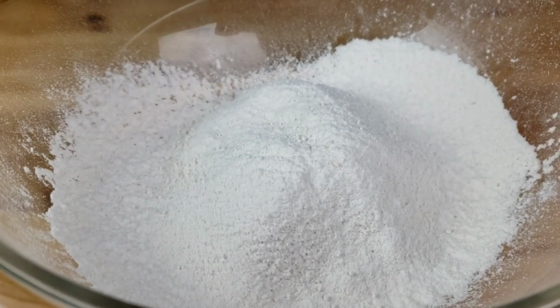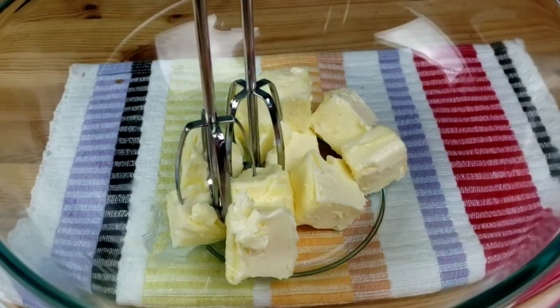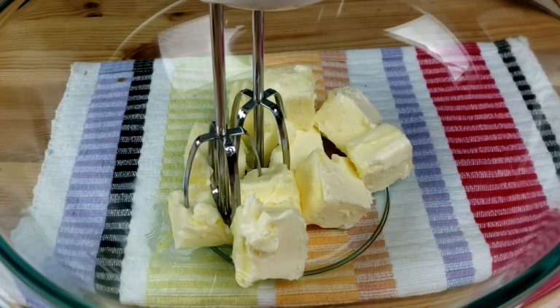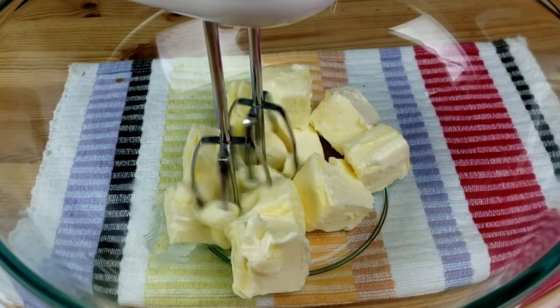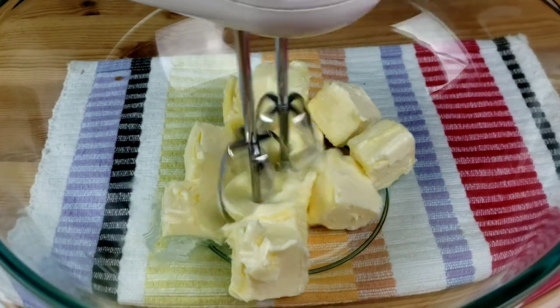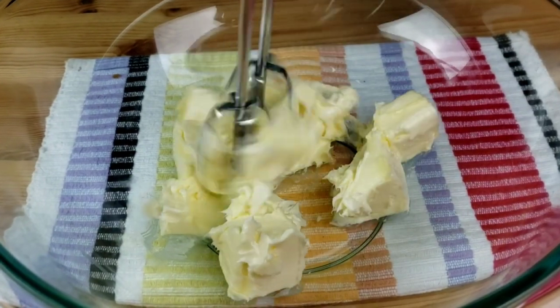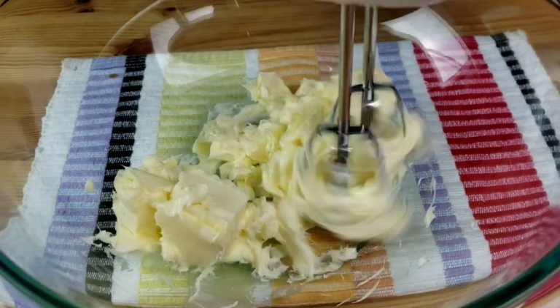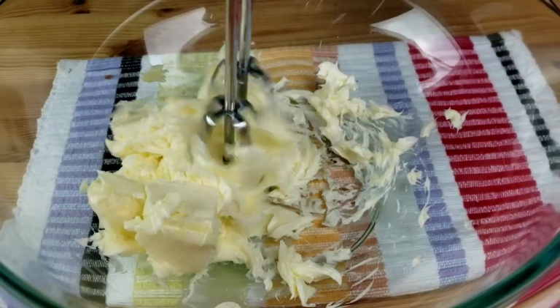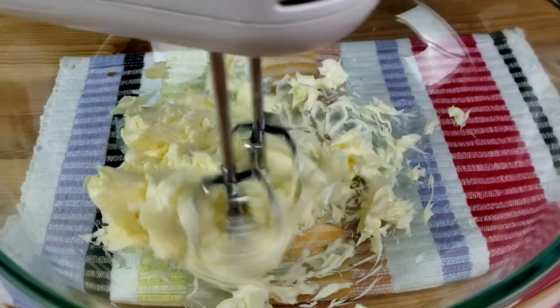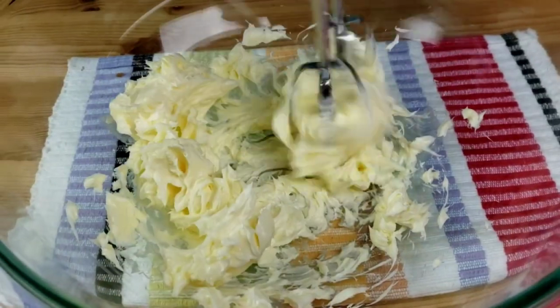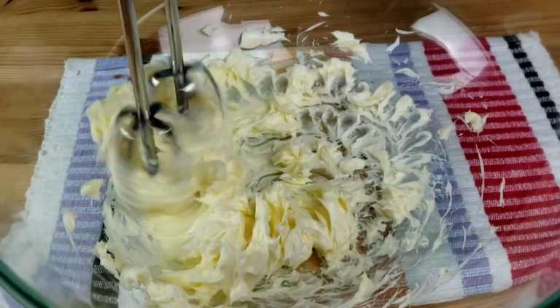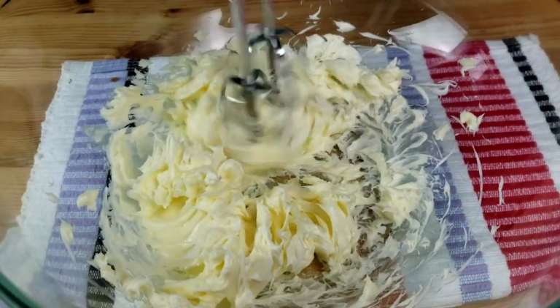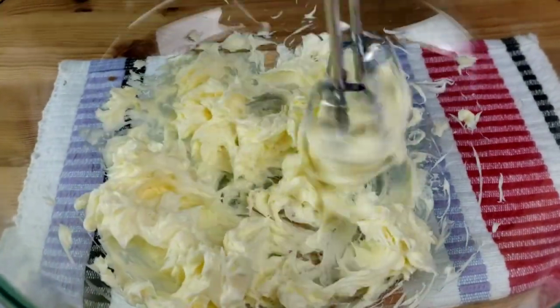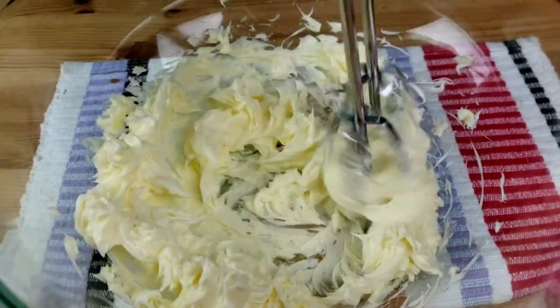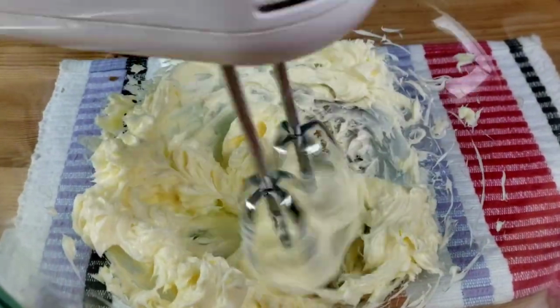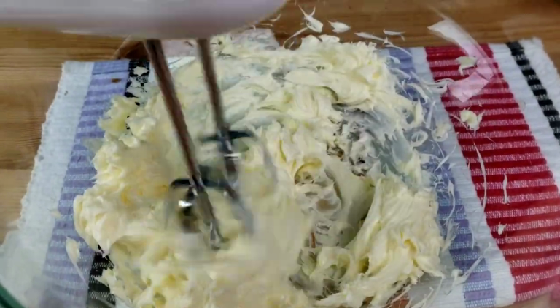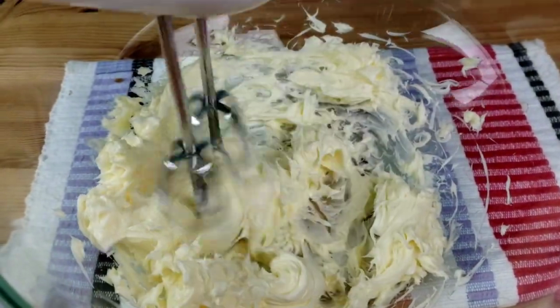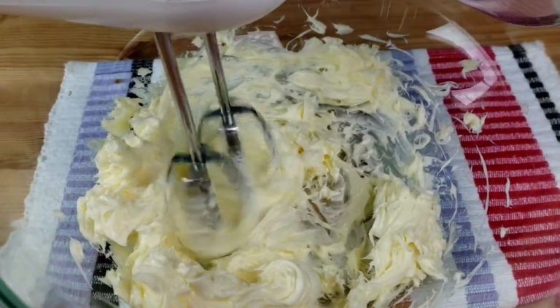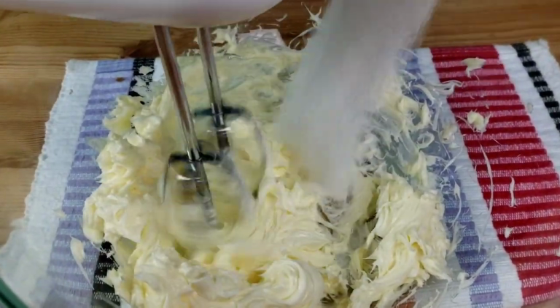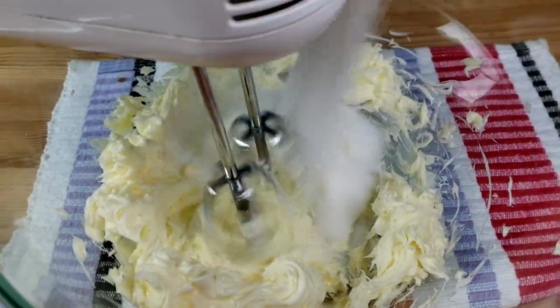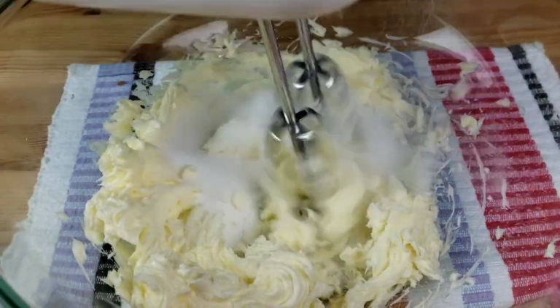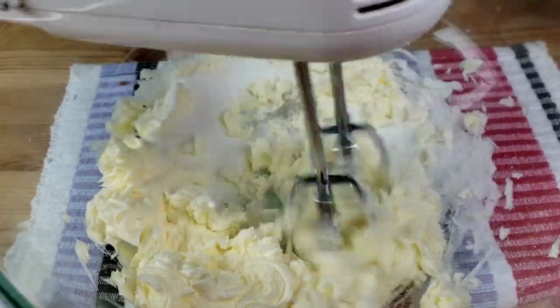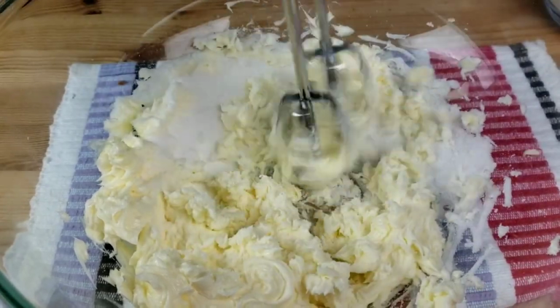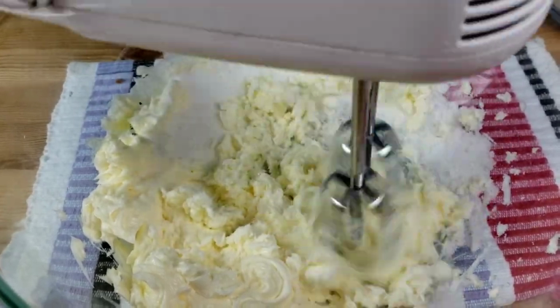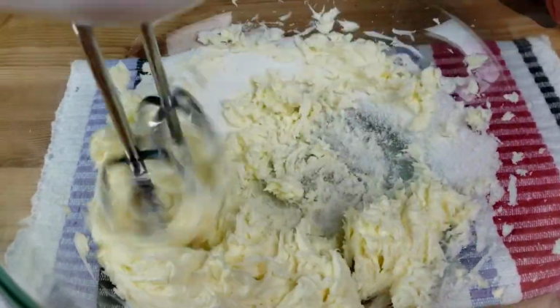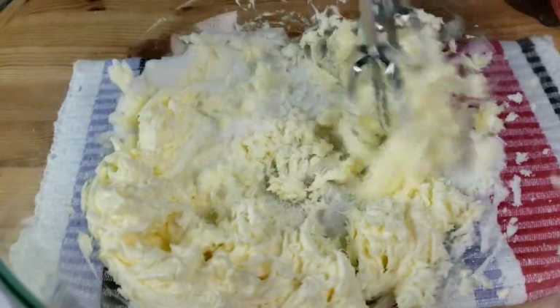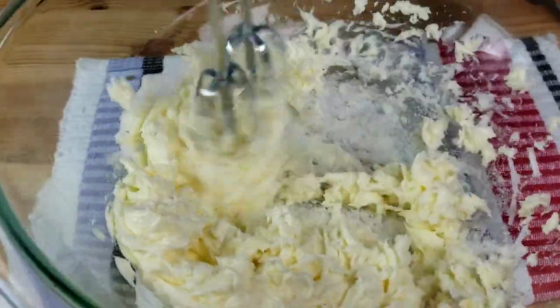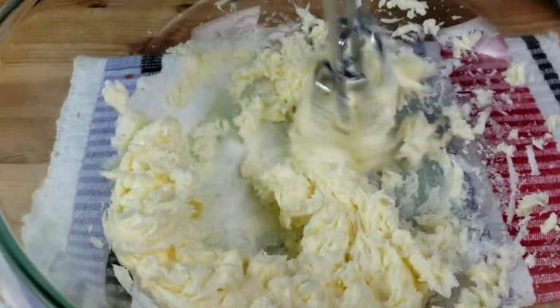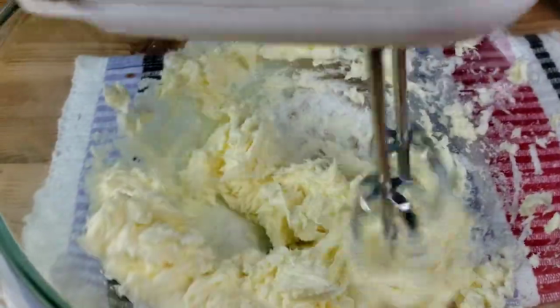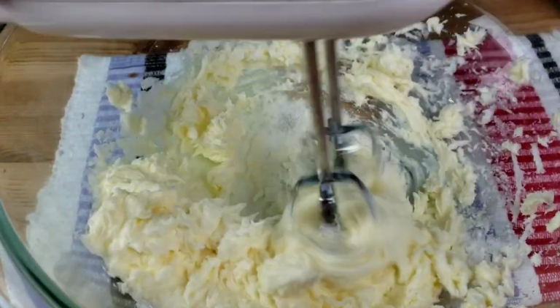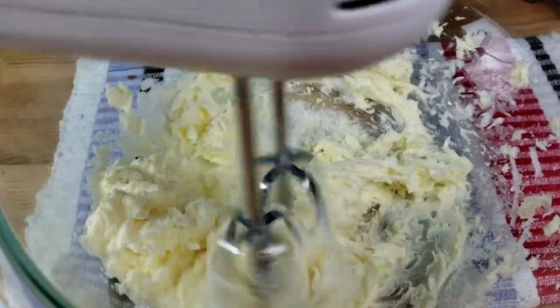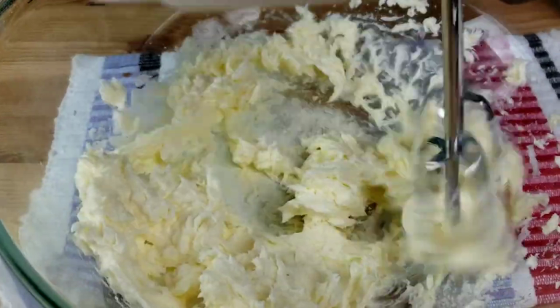In a separate bowl, cream together the butter and sugar, adding sugar in three batches. Beat well until light and fluffy on high speed for about five minutes.